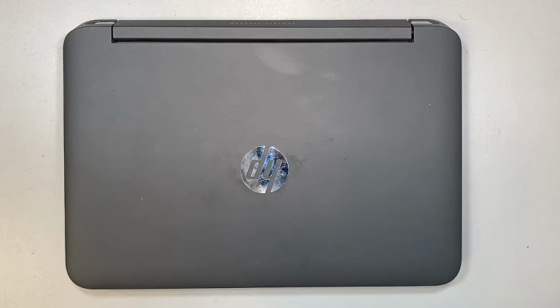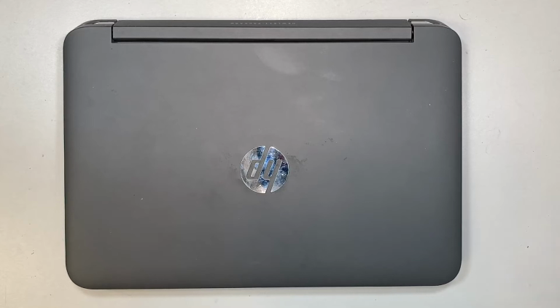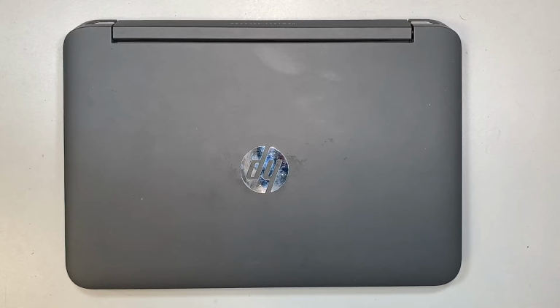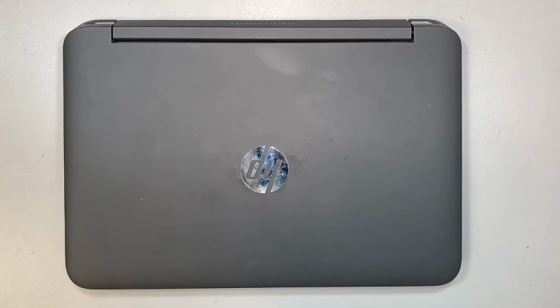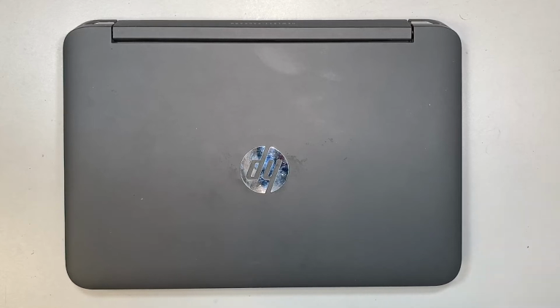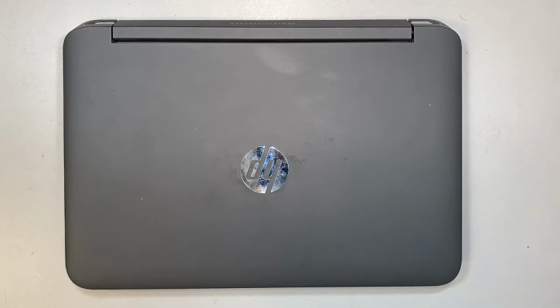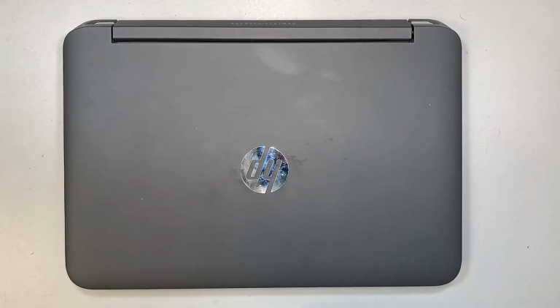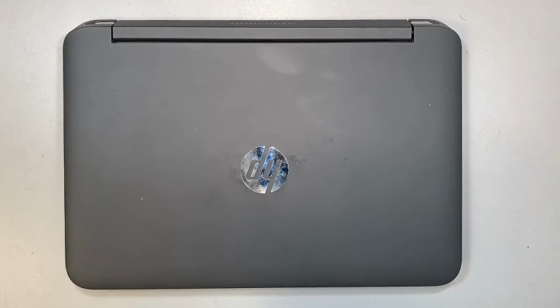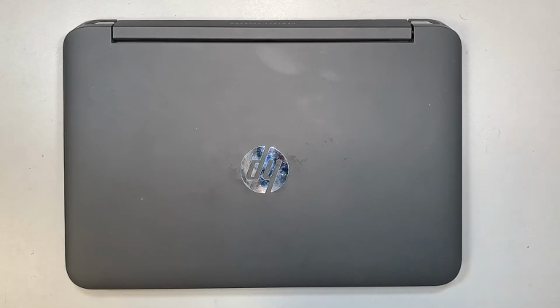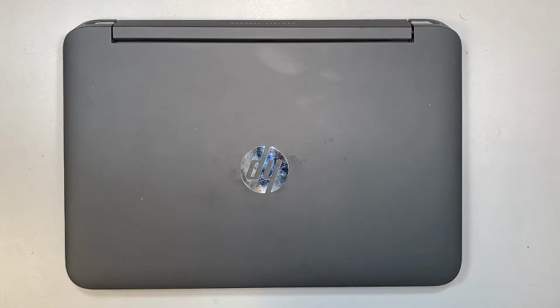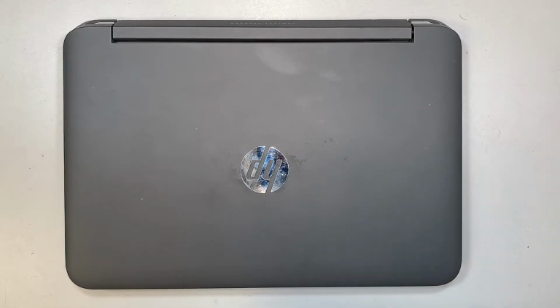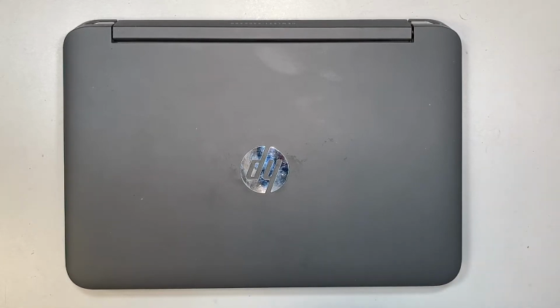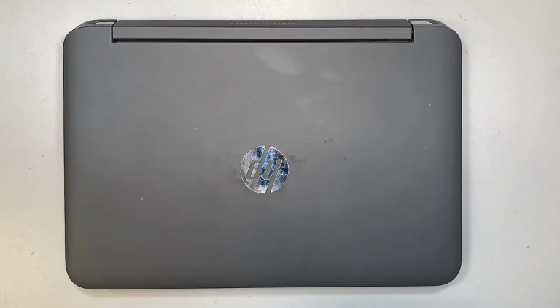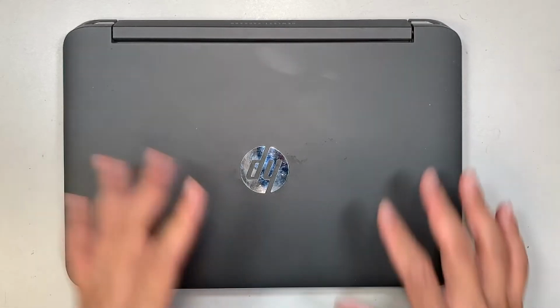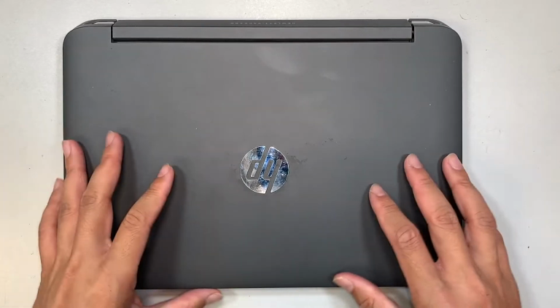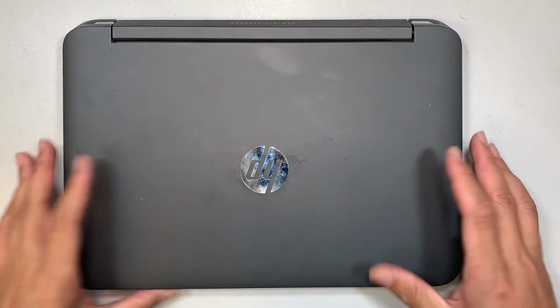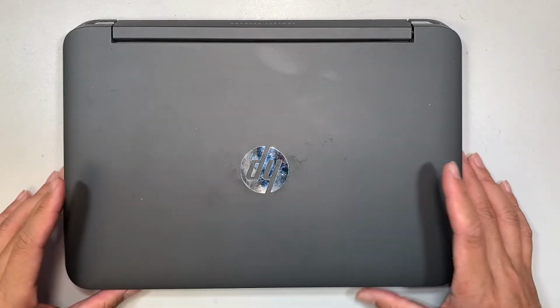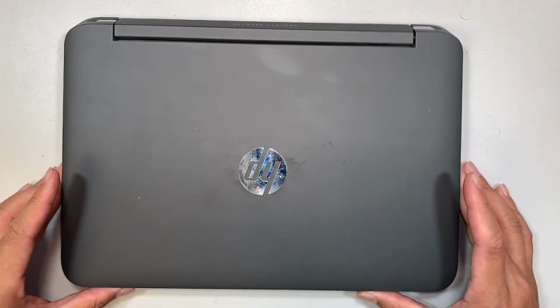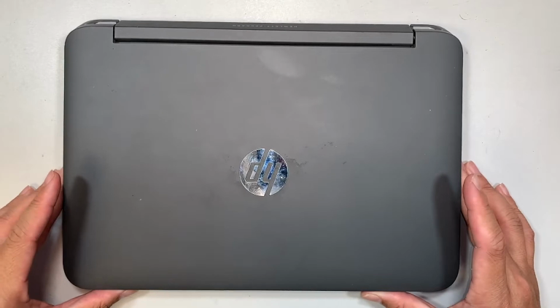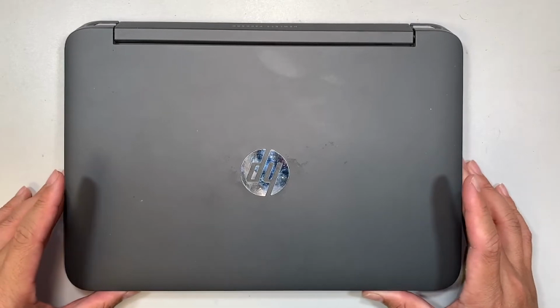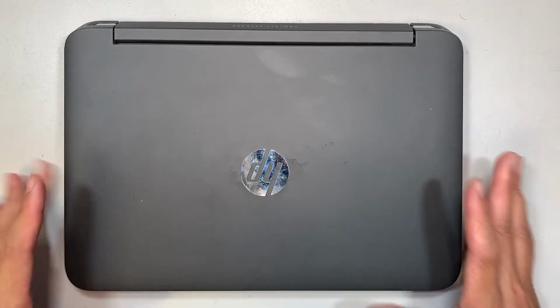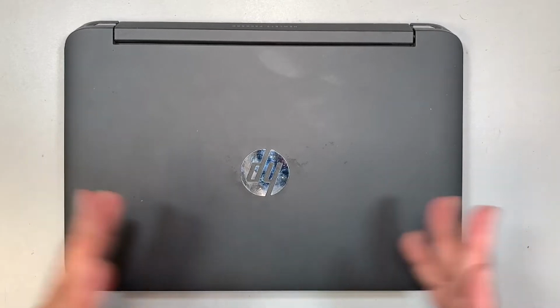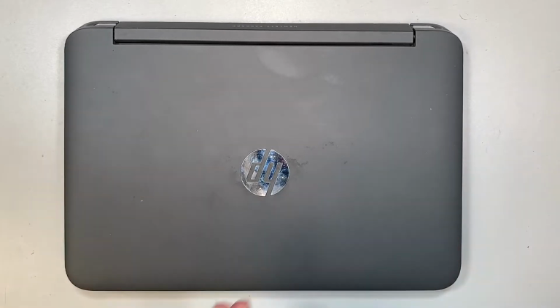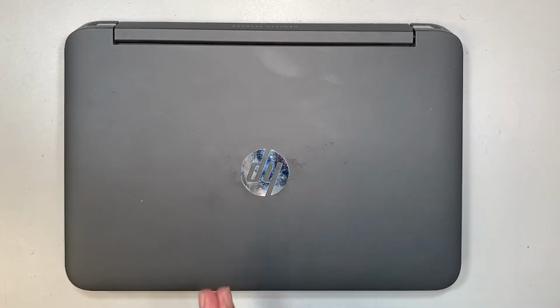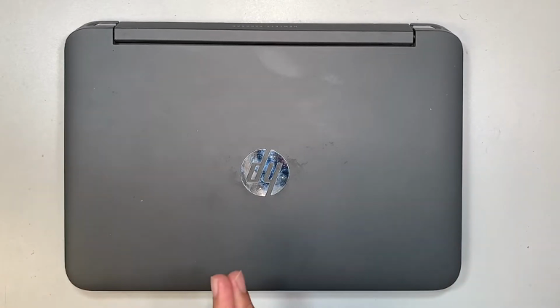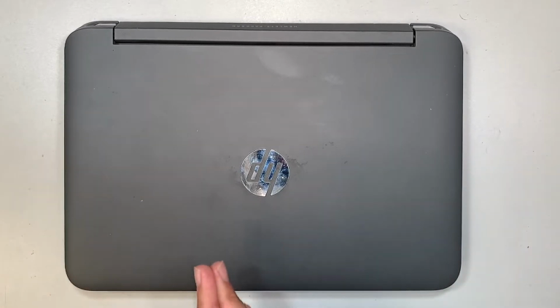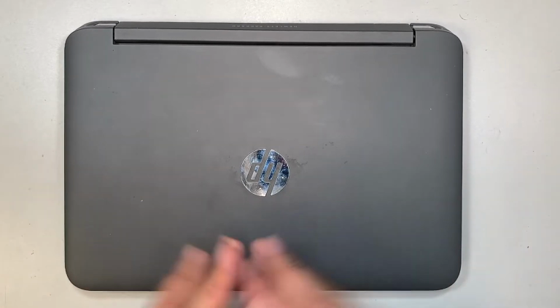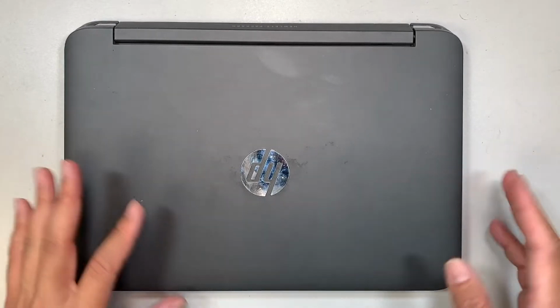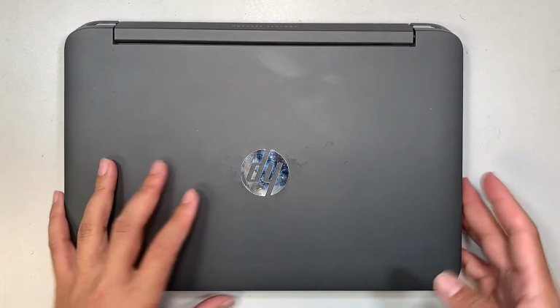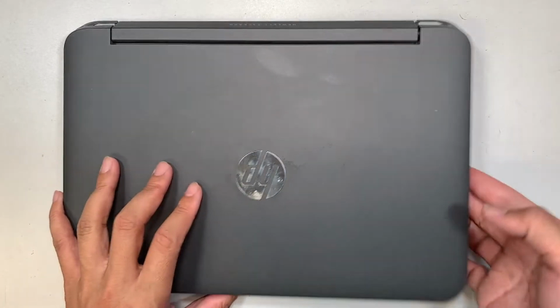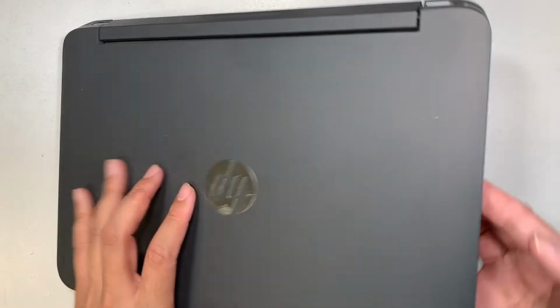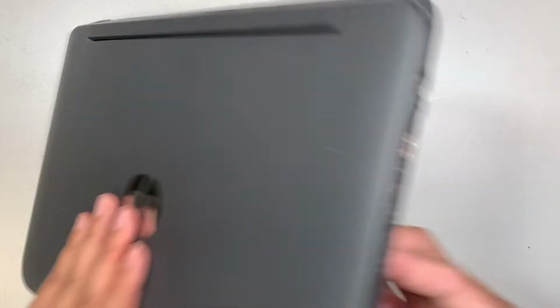Hi, welcome, Simon here and I hope you're doing well. In this video I'll walk you through step-by-step on how to do a battery replacement on an HP laptop.